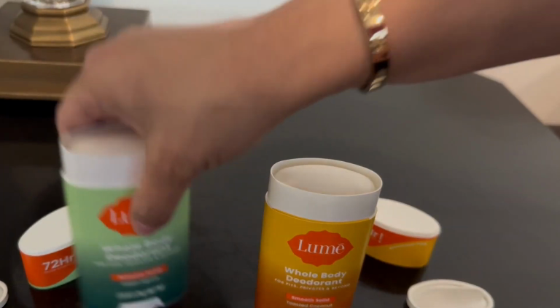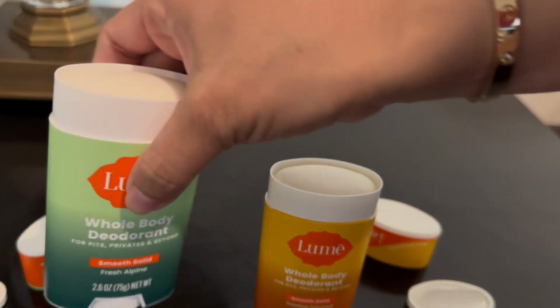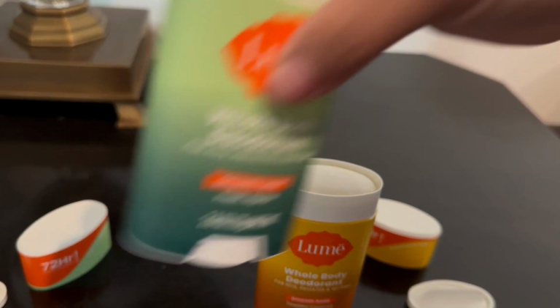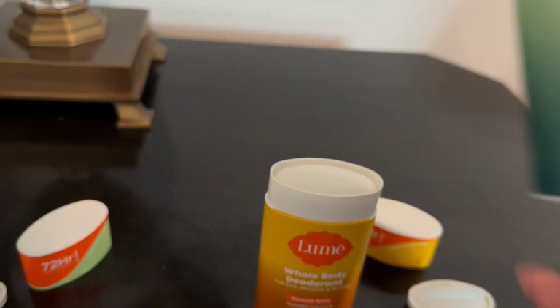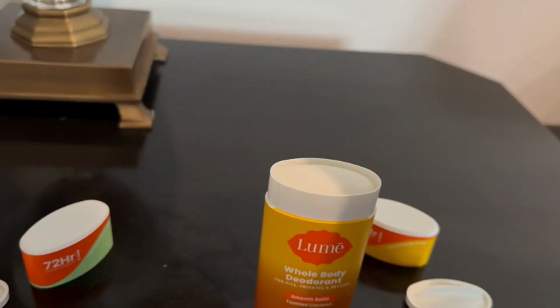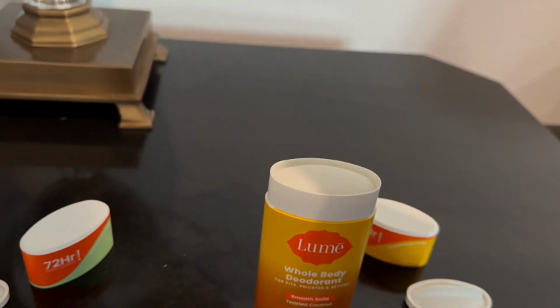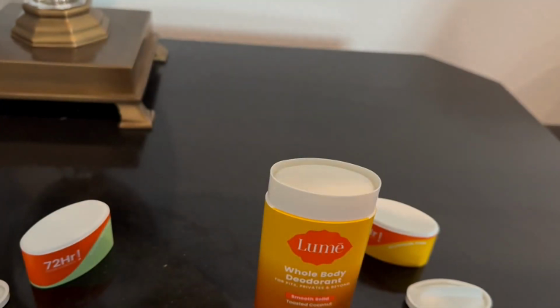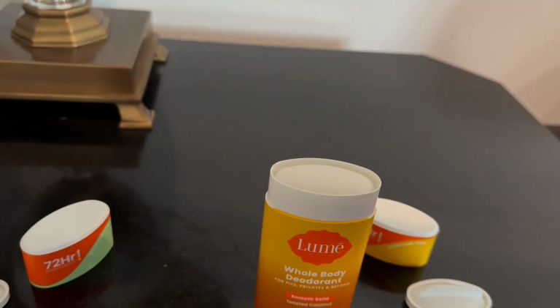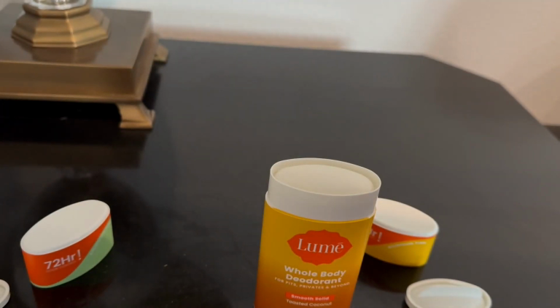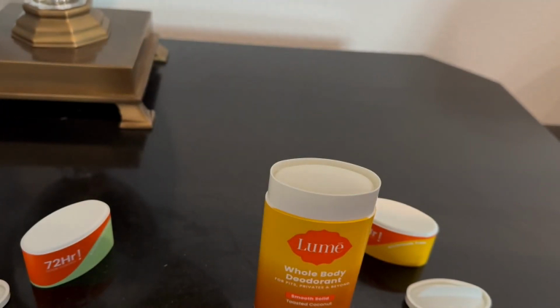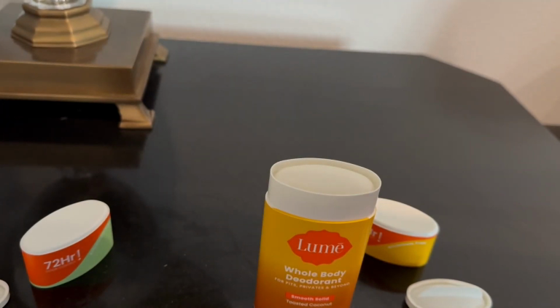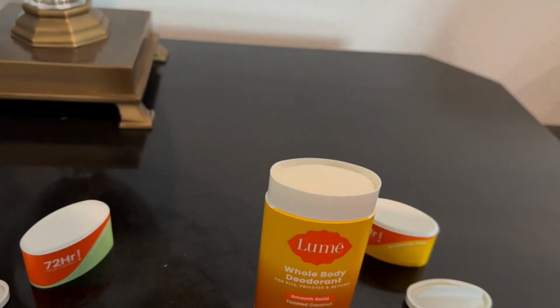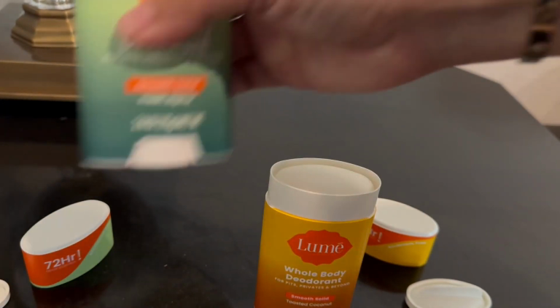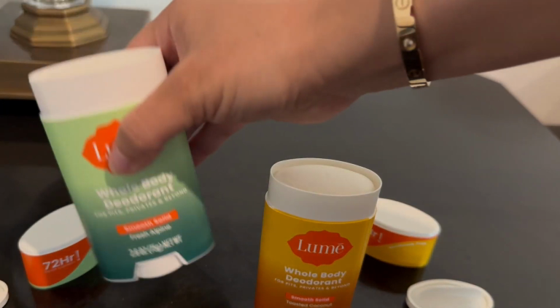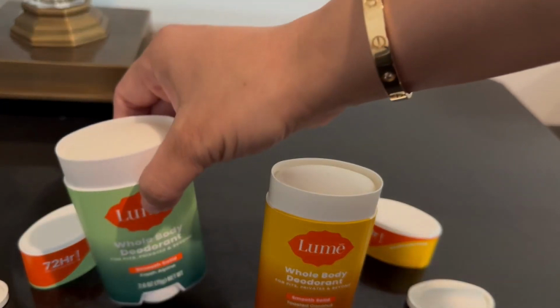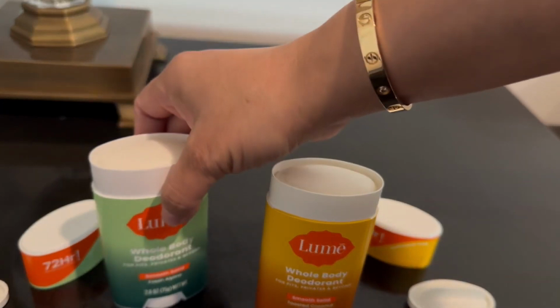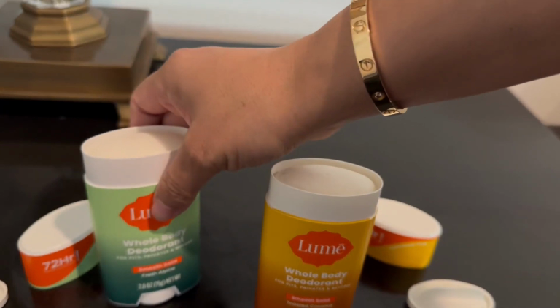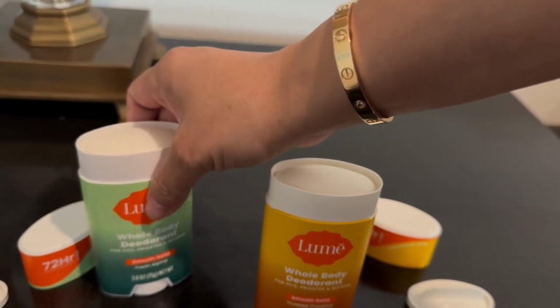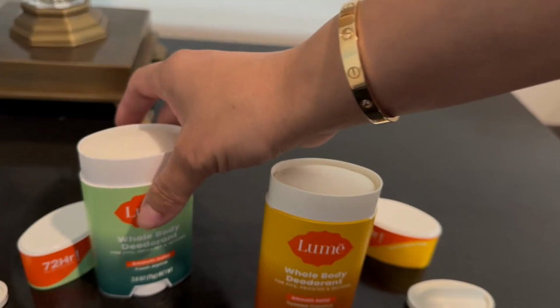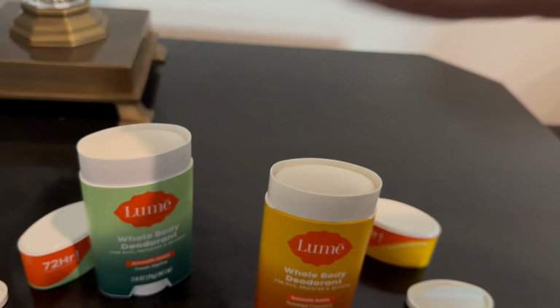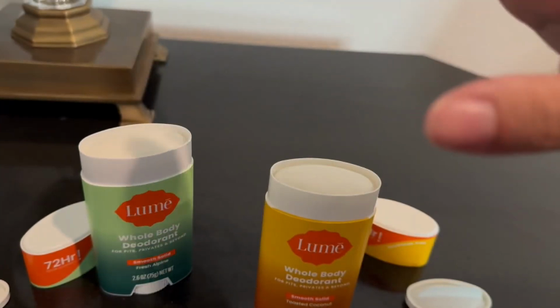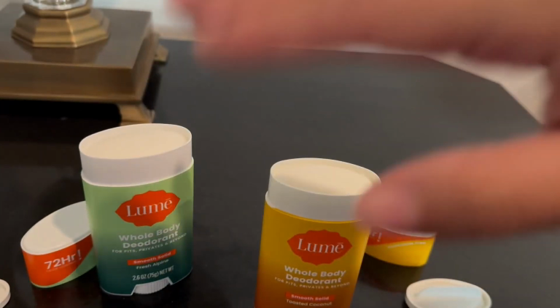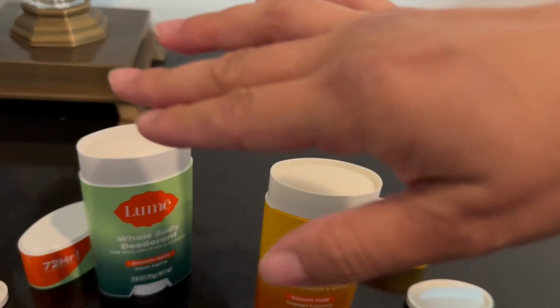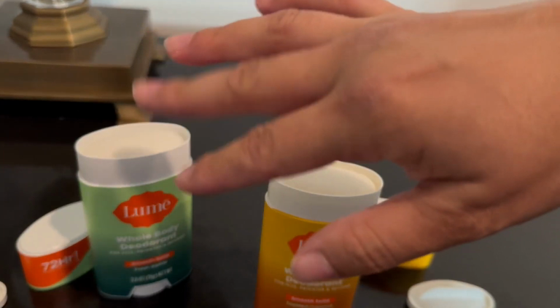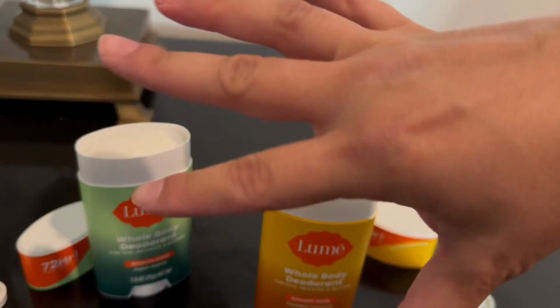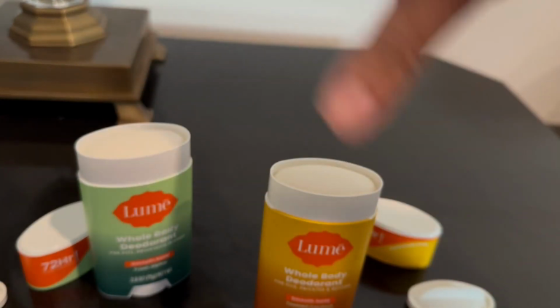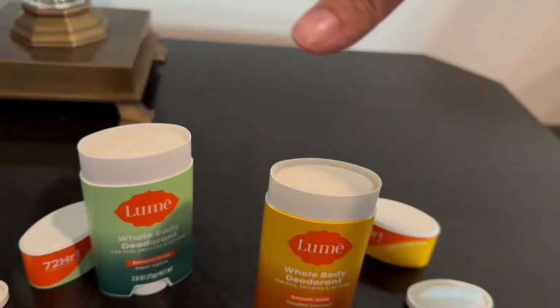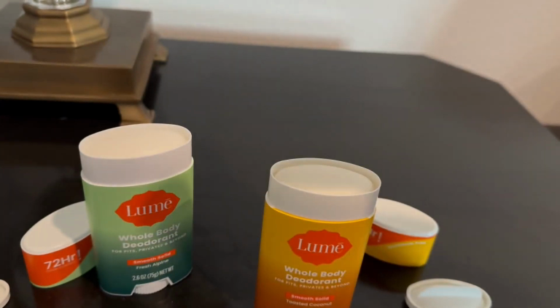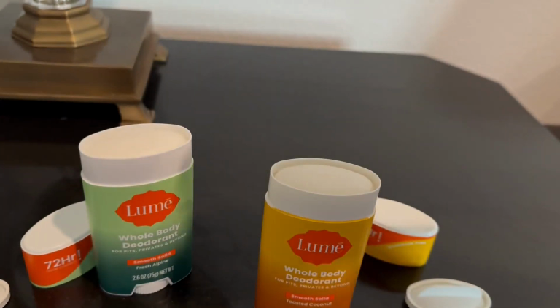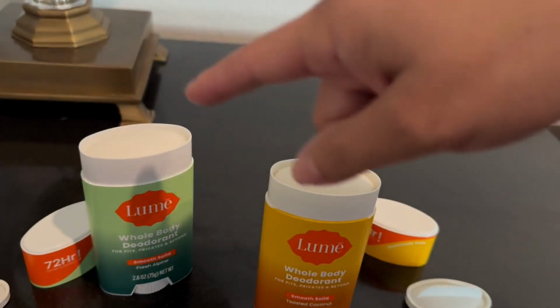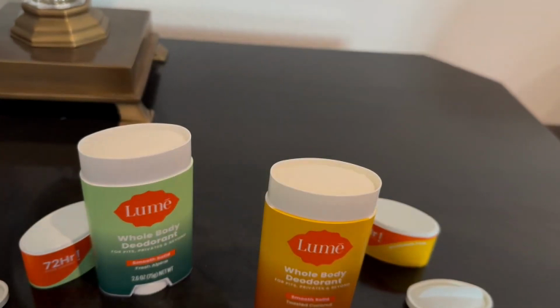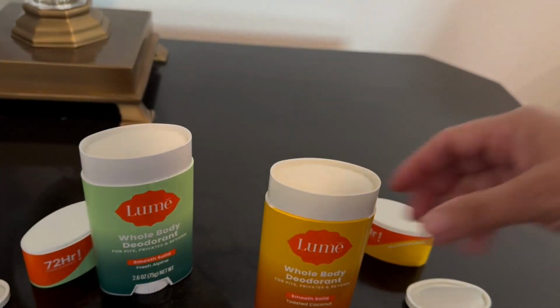So let's smell Fresh Alpine. Oh yeah, this one does smell like you're in the mountains and you can smell the fresh trees. Very fresh.